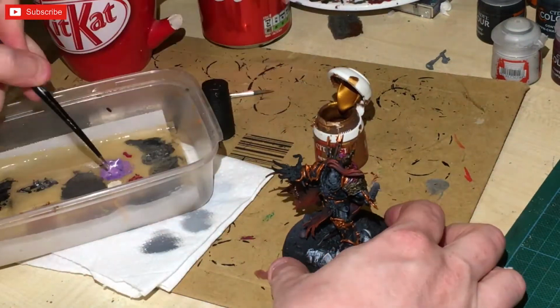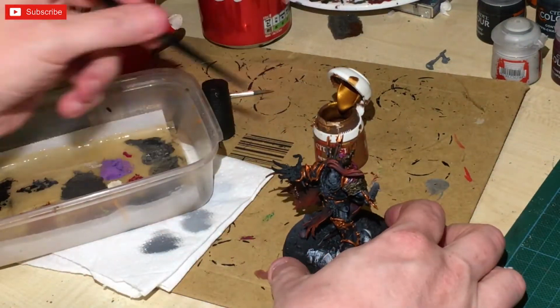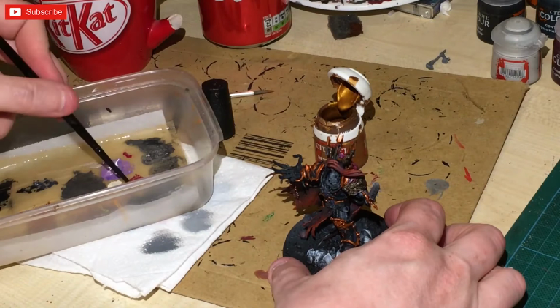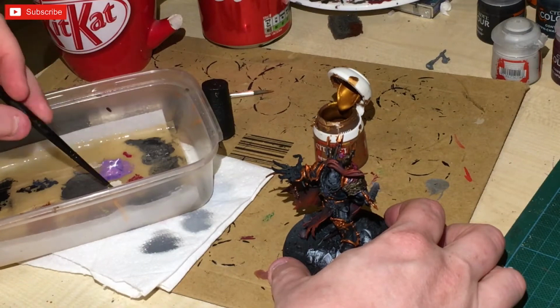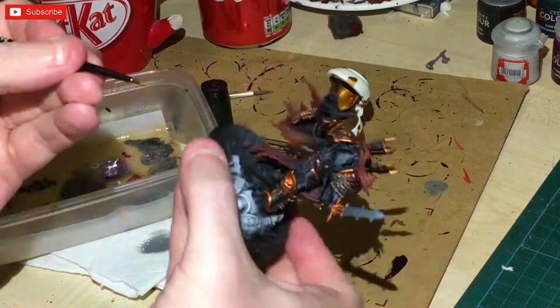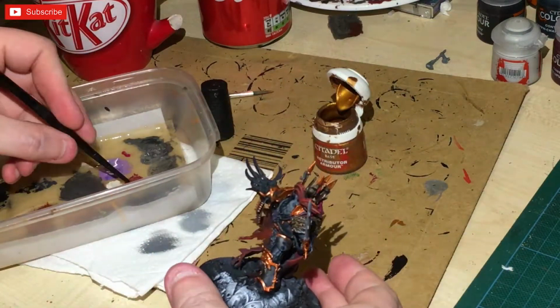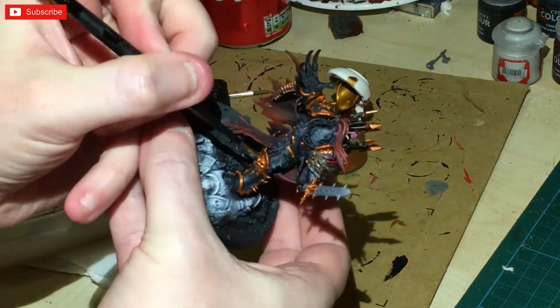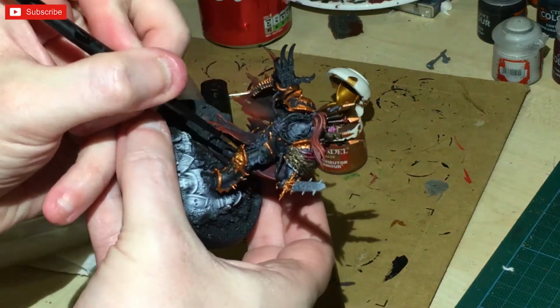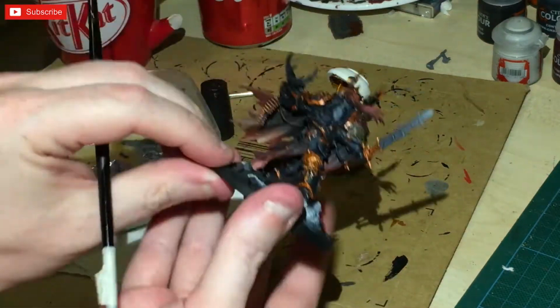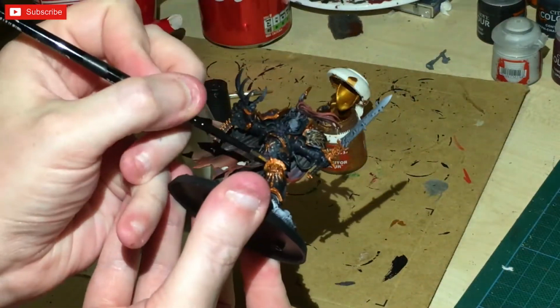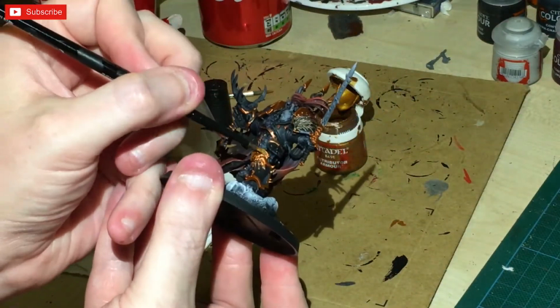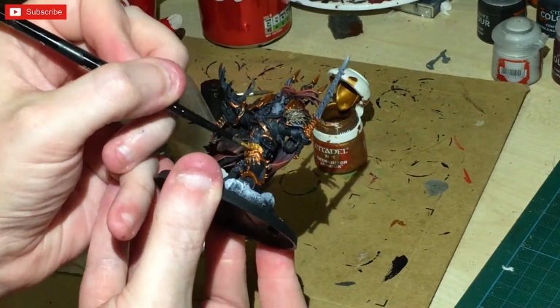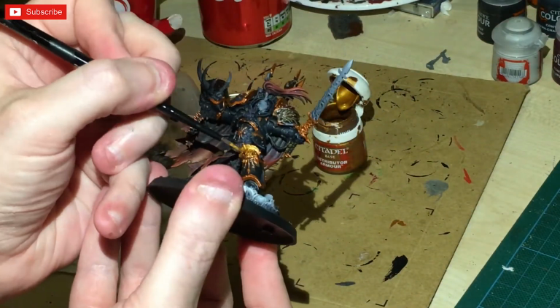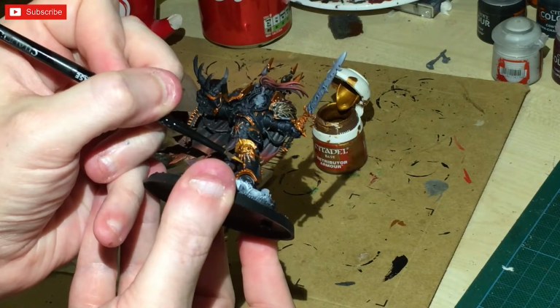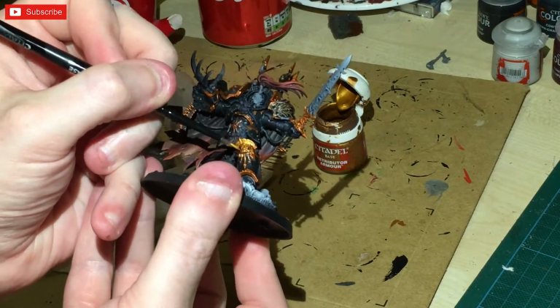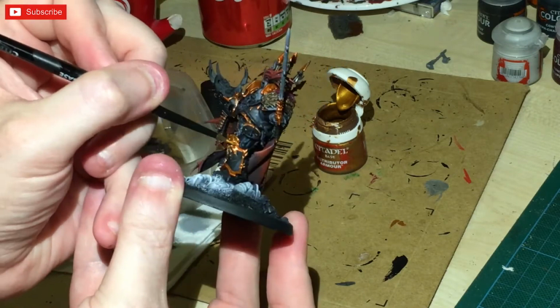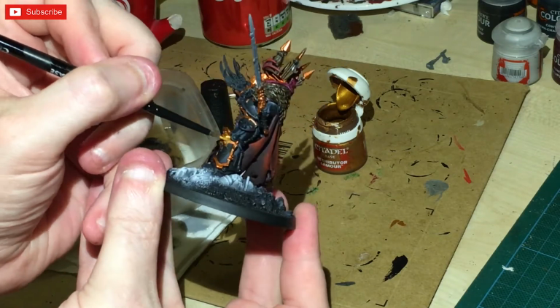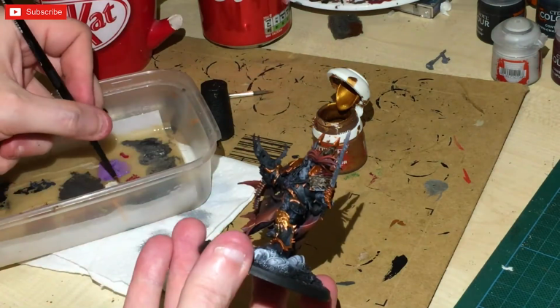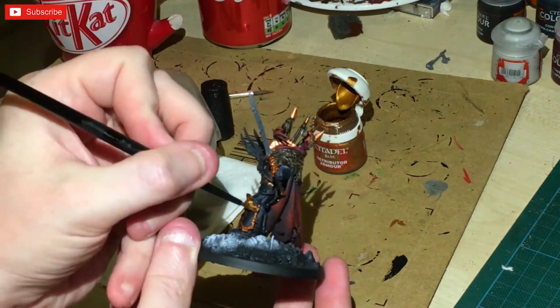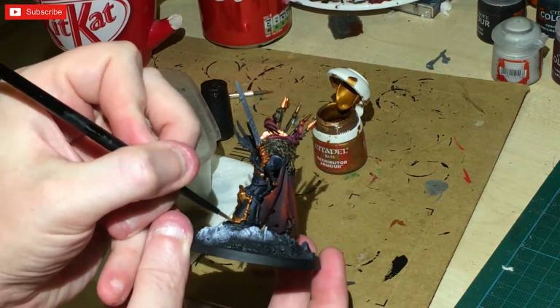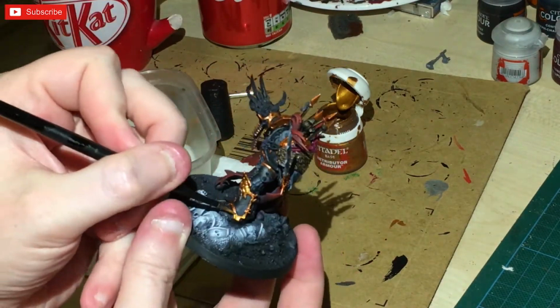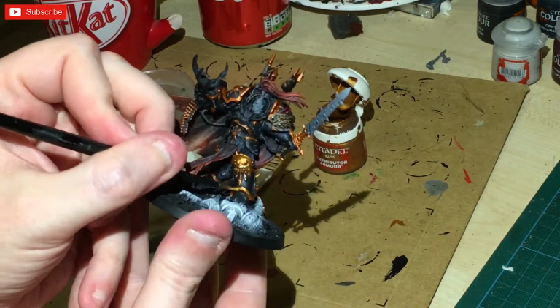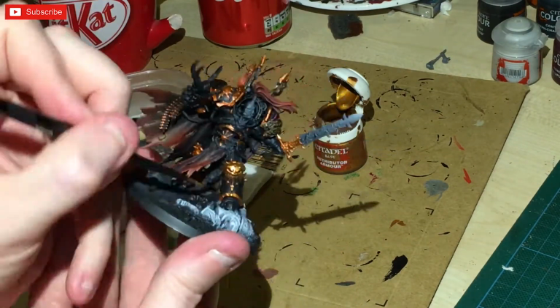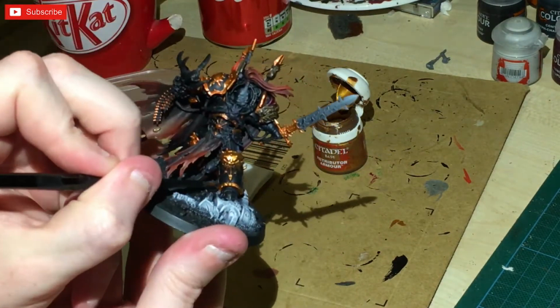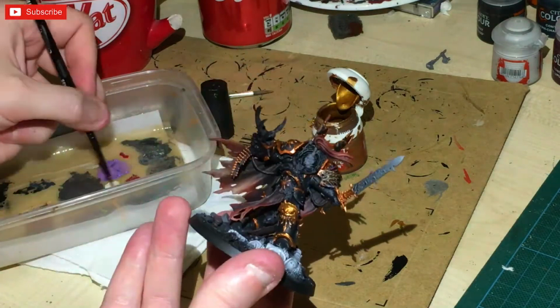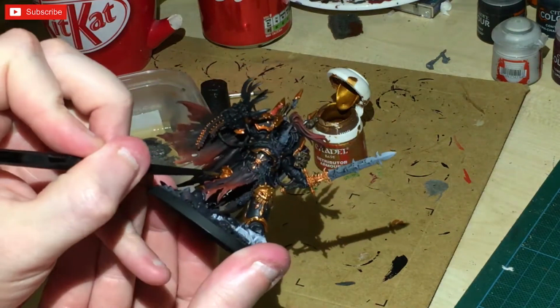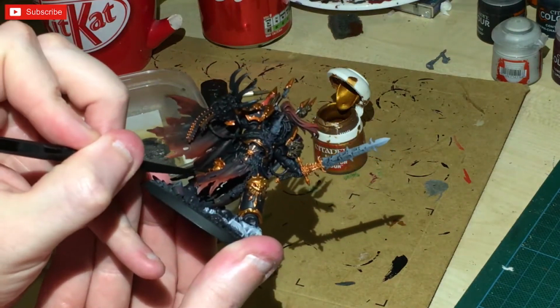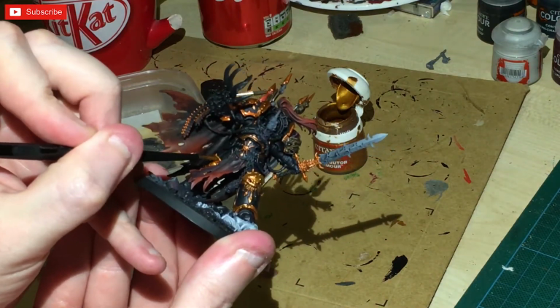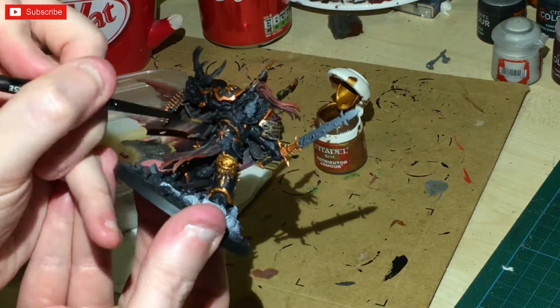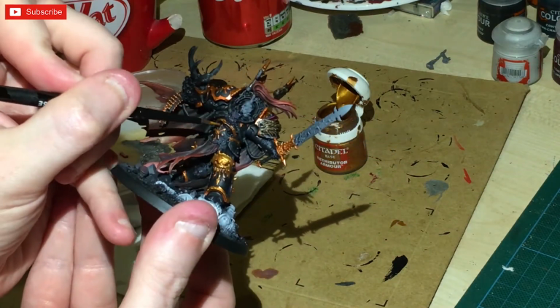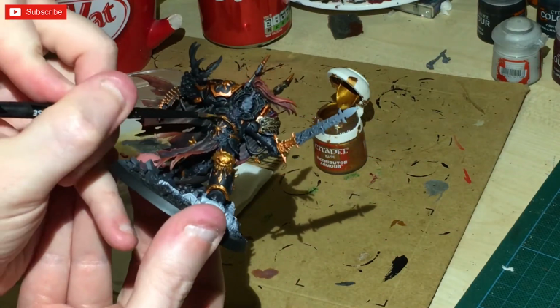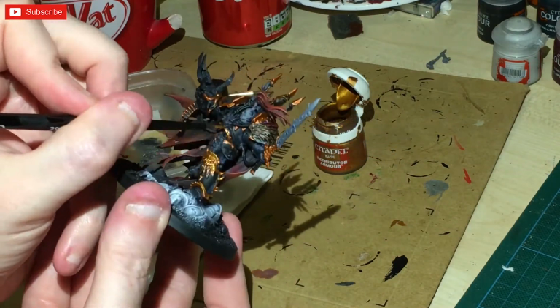Then I've got Retributor Armour — using a wet palette just to make sure it's a thin consistency. I'm actually using this as a highlight now, going over the Screaming Bell, just to give it a very nice-looking edge.